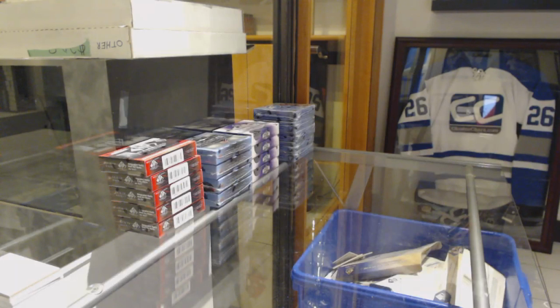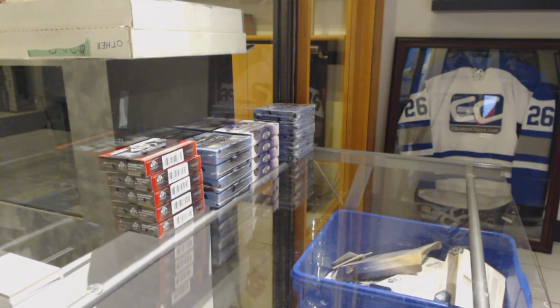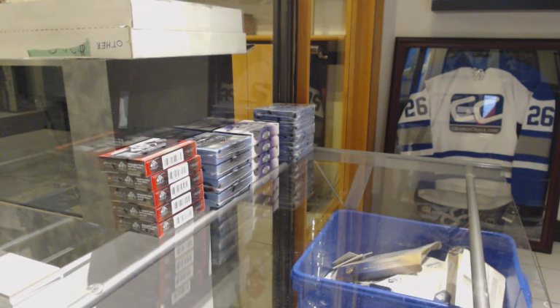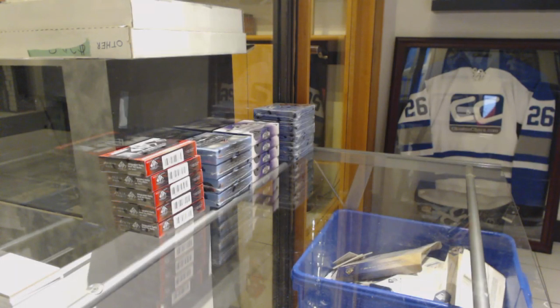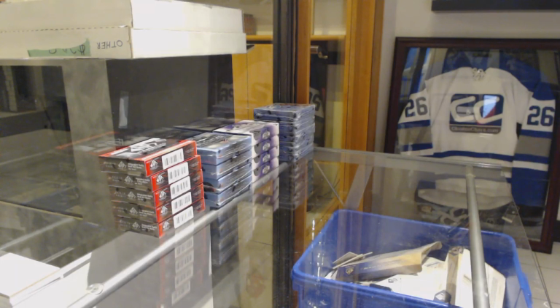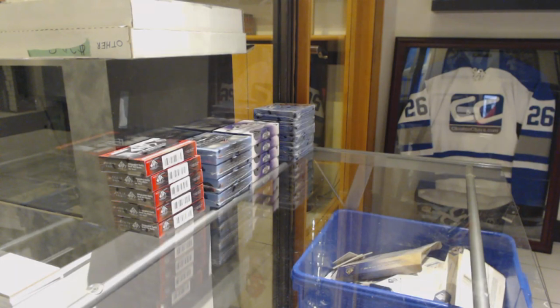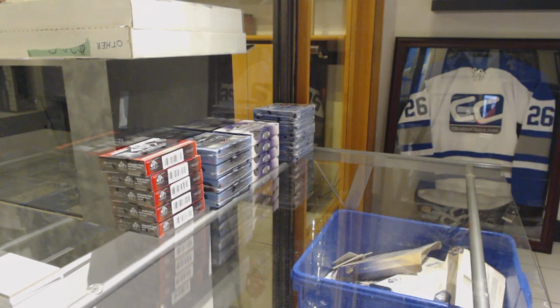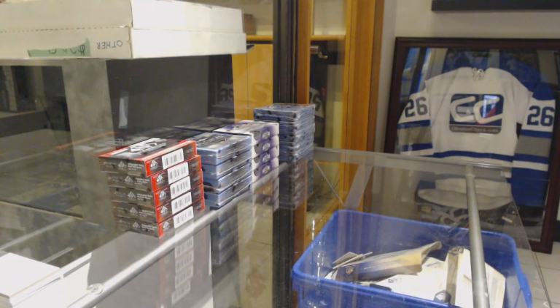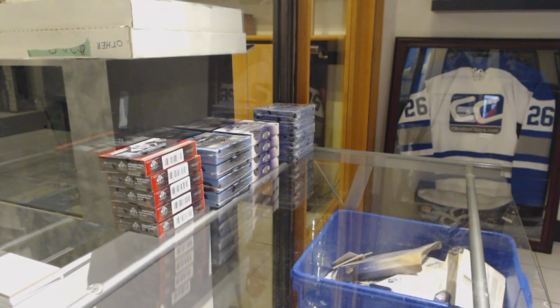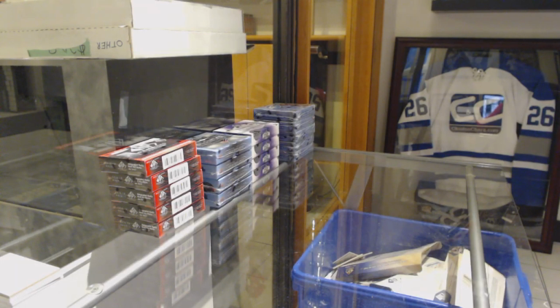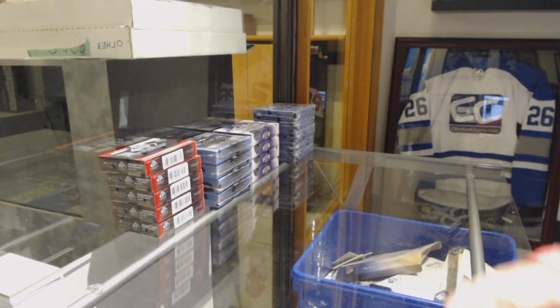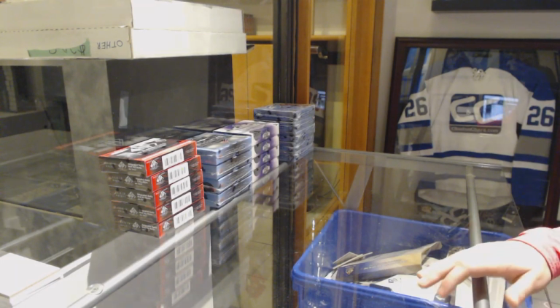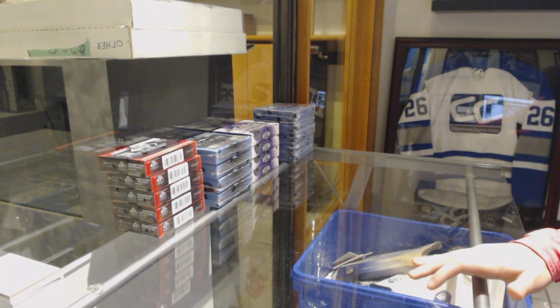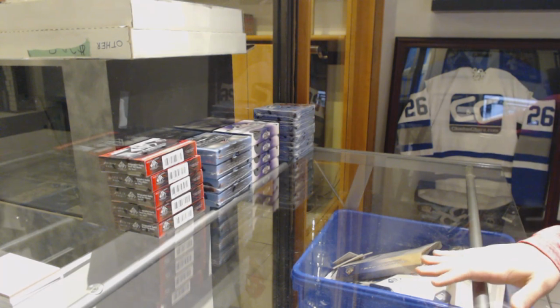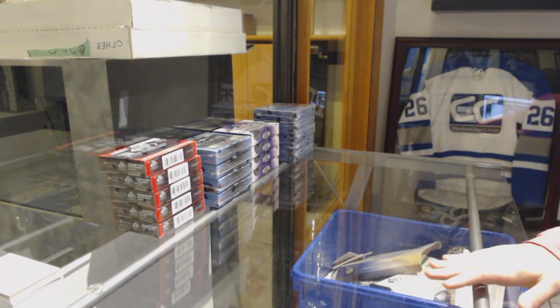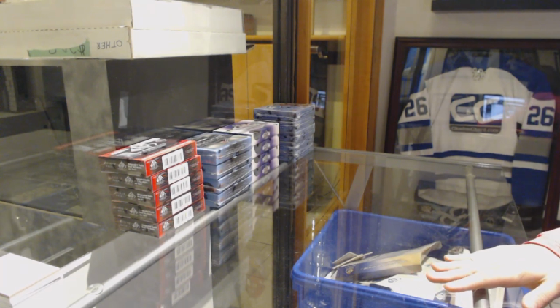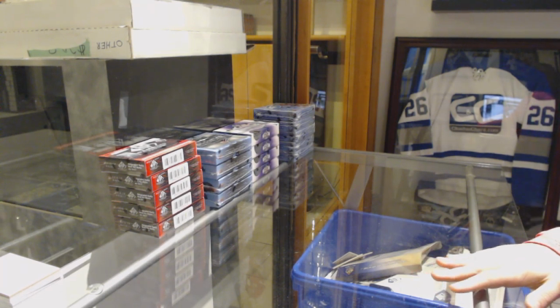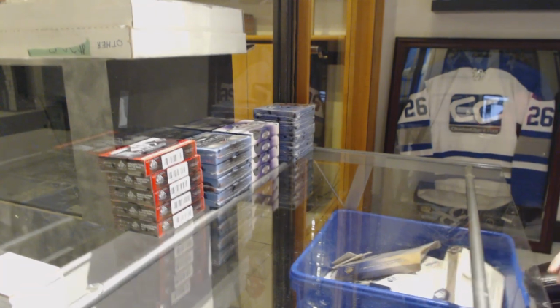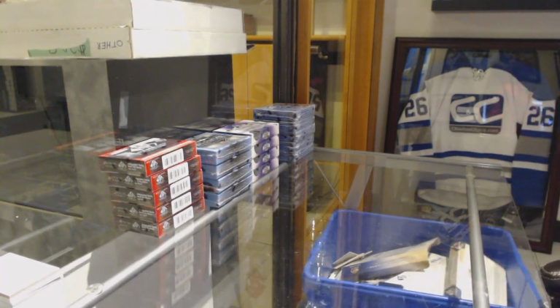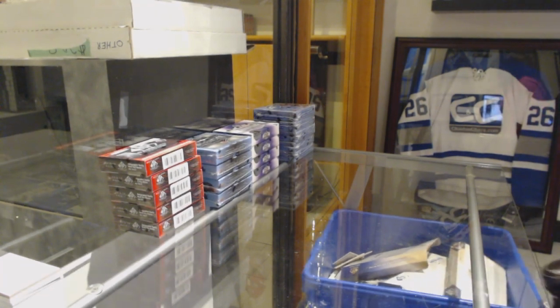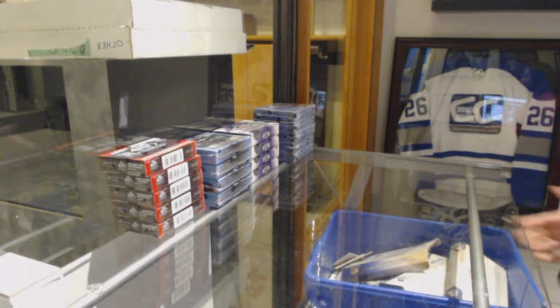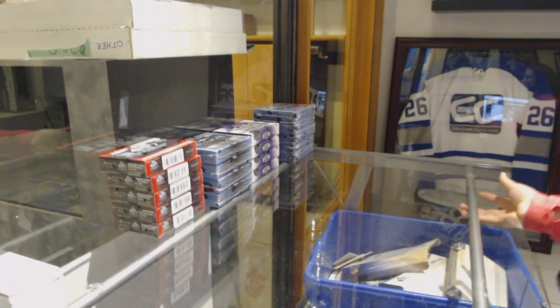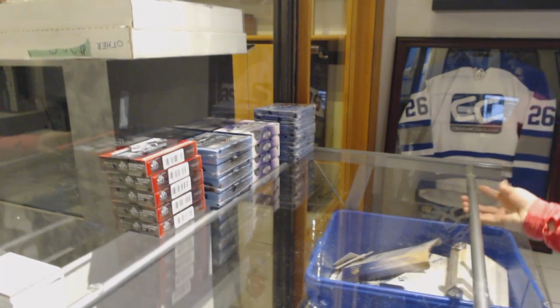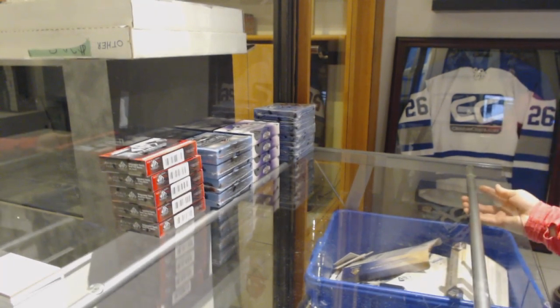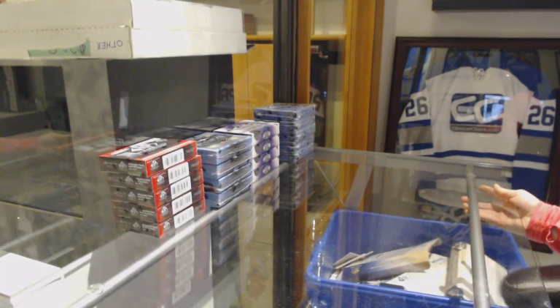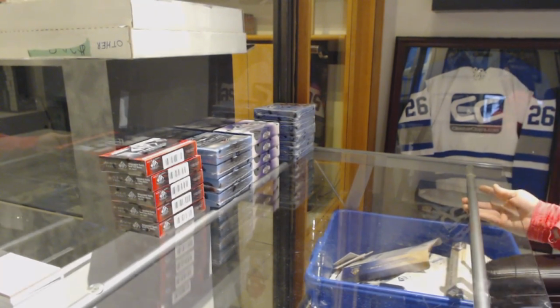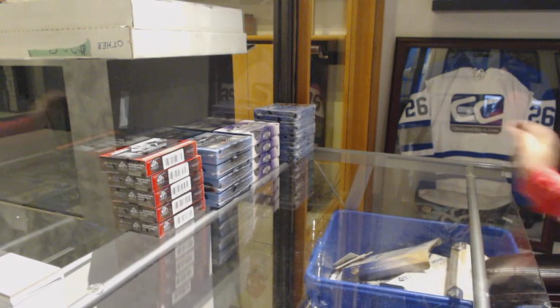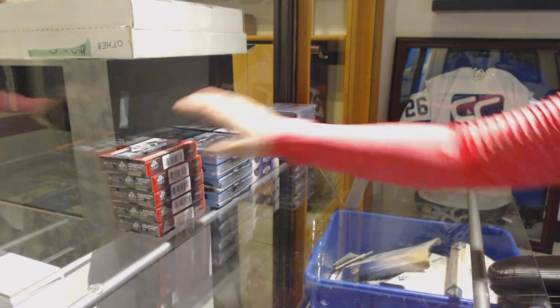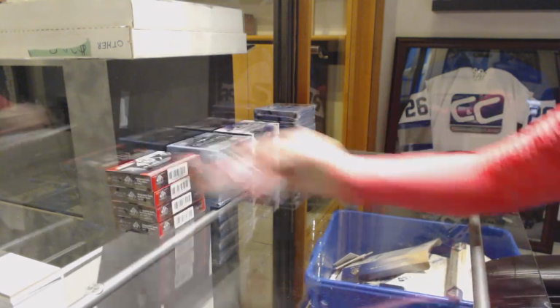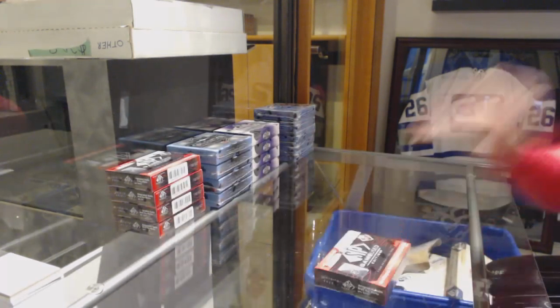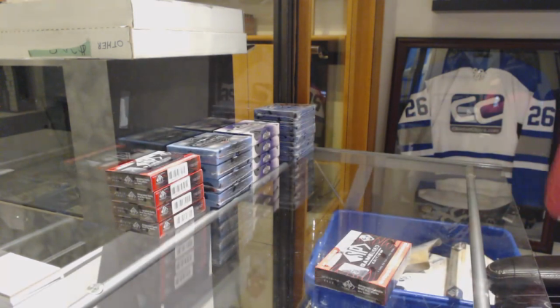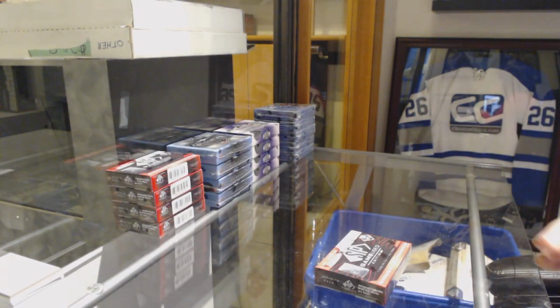Starting off CNC group break 9583, we've got the 5-box break of 2018-19 SP Game Used. Best of luck everybody, here we go.